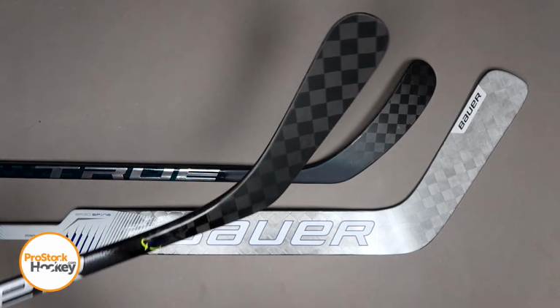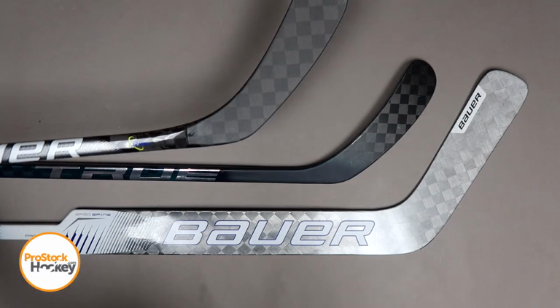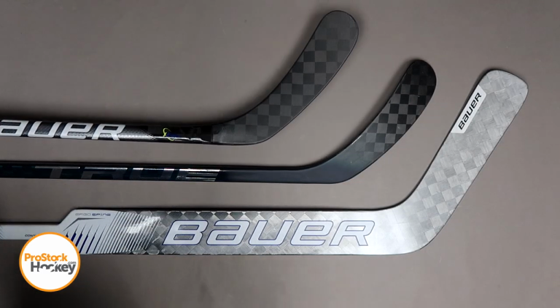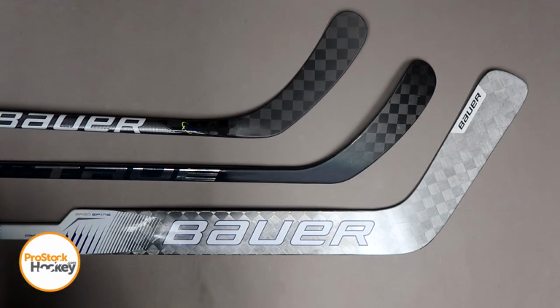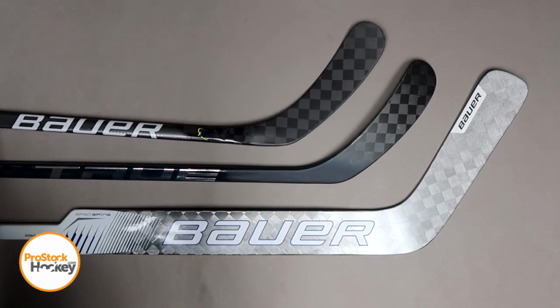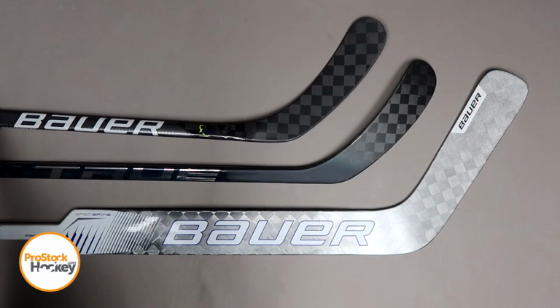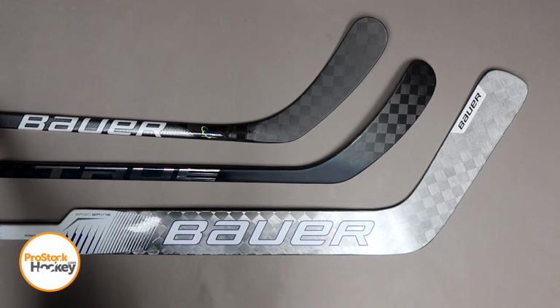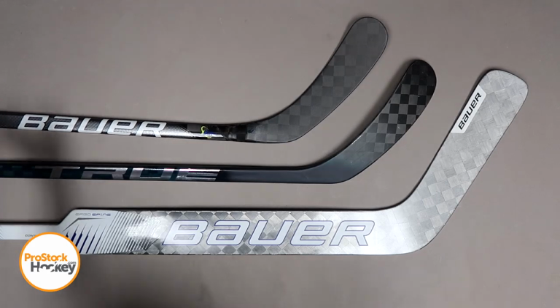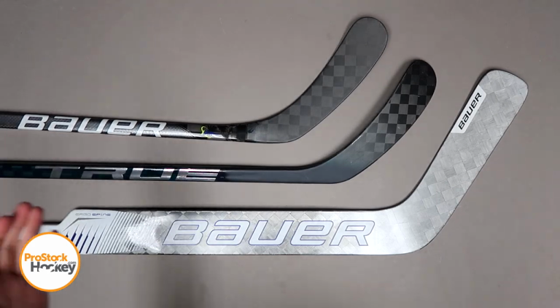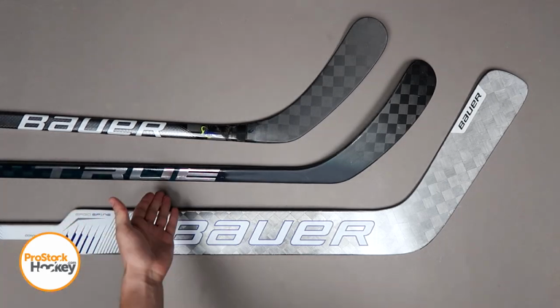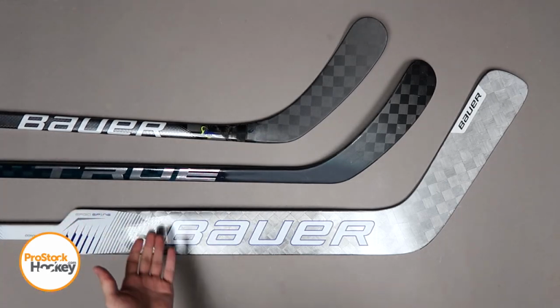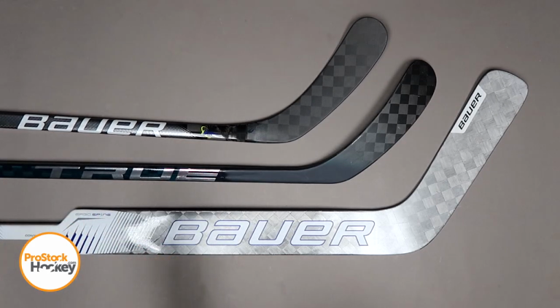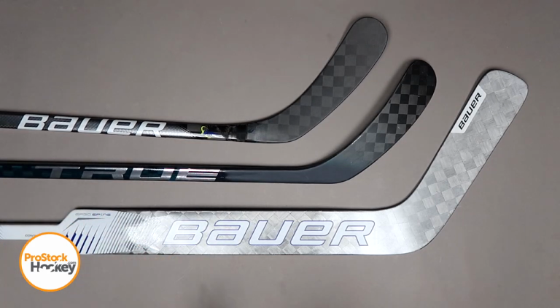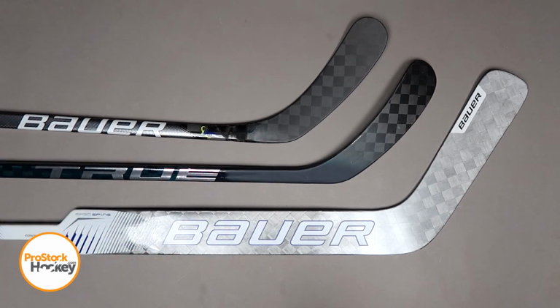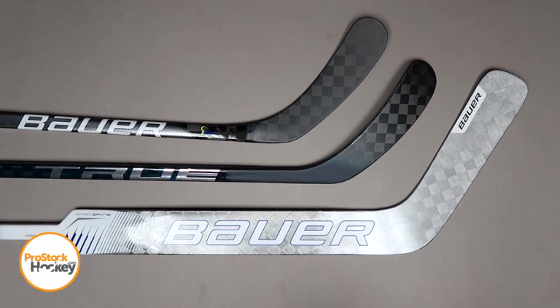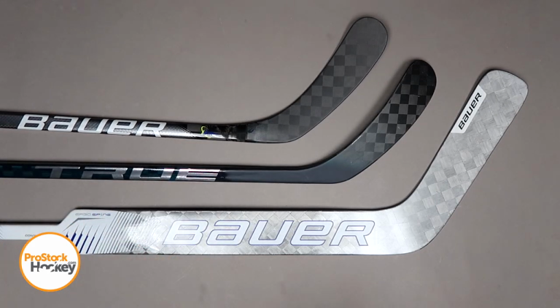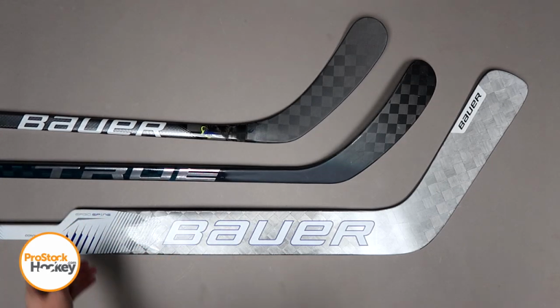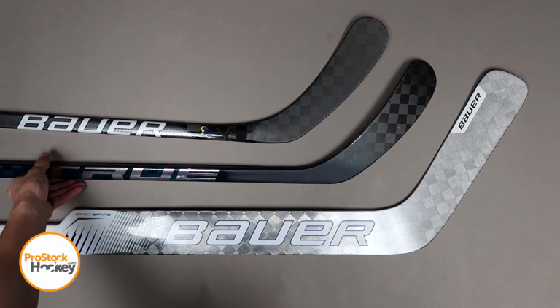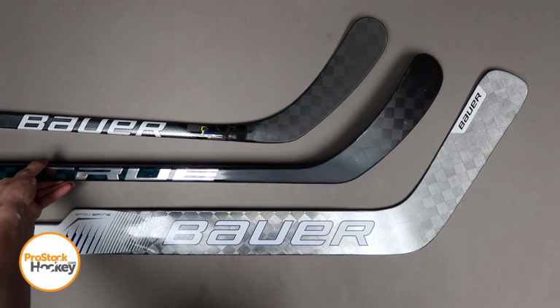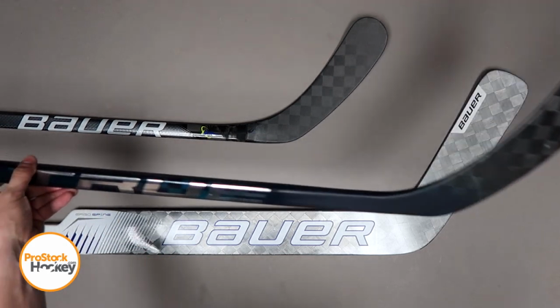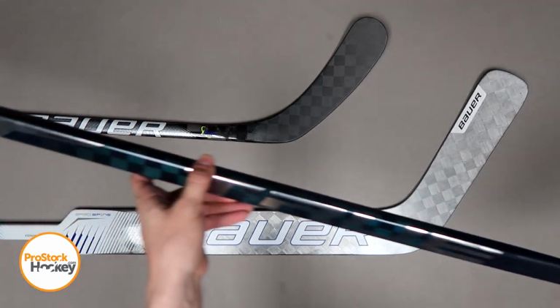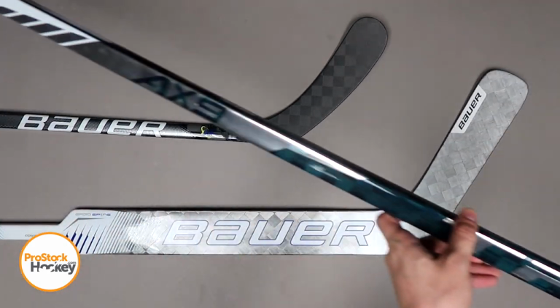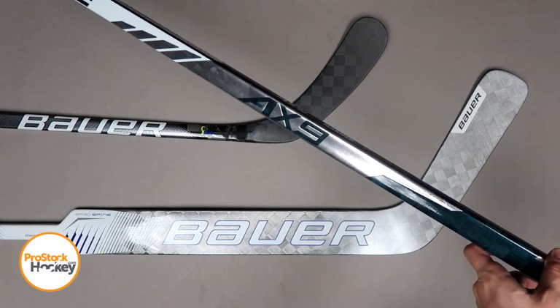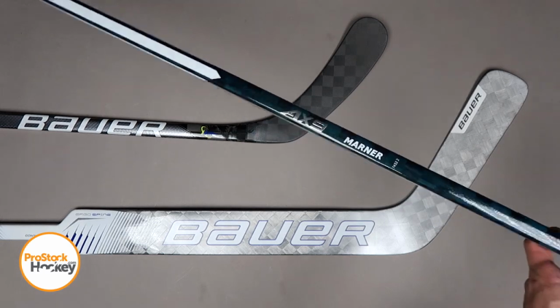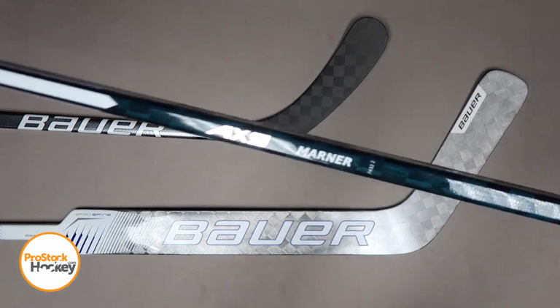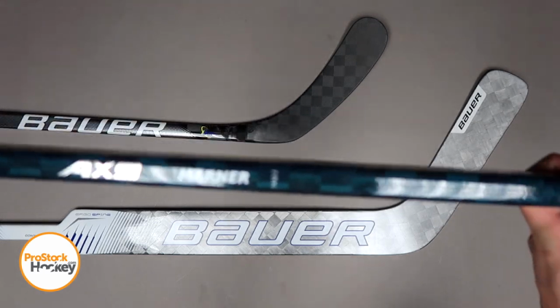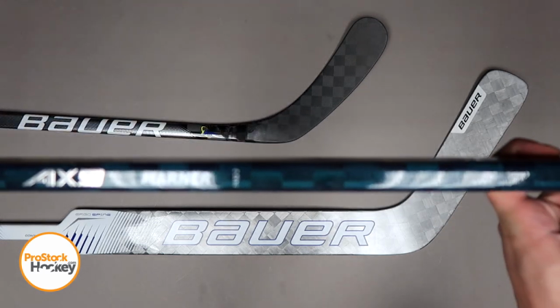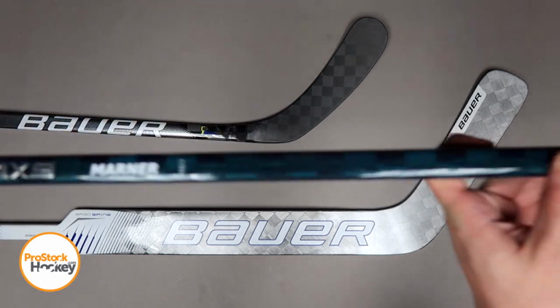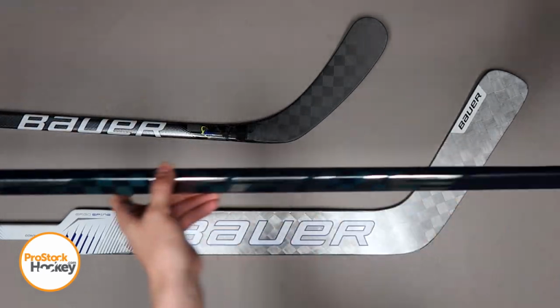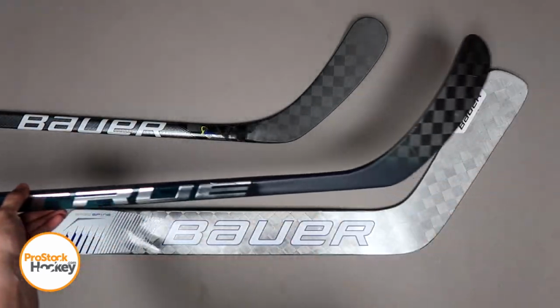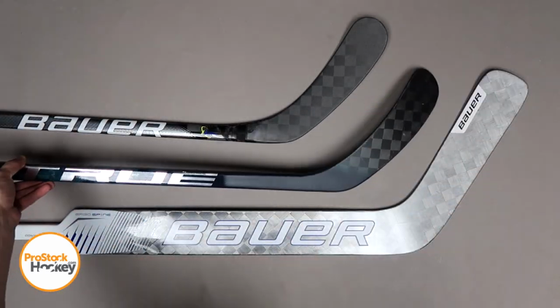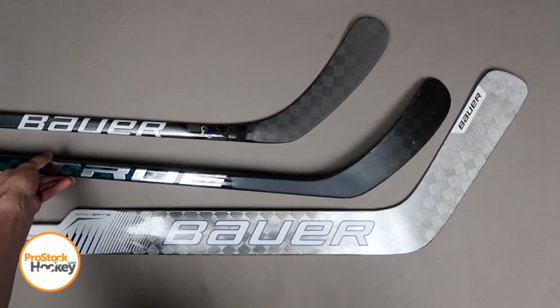If you're interested in picking up a new stick, we just released a bunch of new player and goalie sticks from the Toronto Maple Leafs, including big names like William Nylander, Mitch Marner, Austin Matthews, and many more.